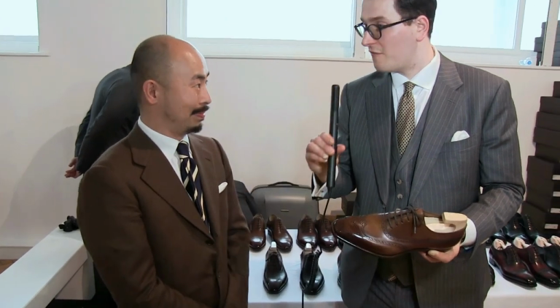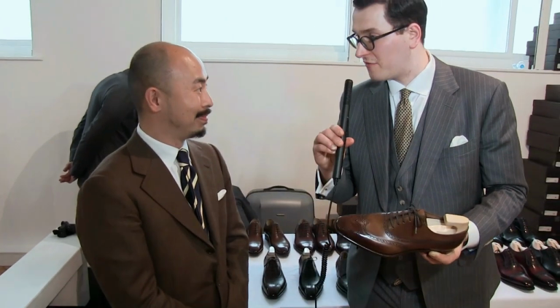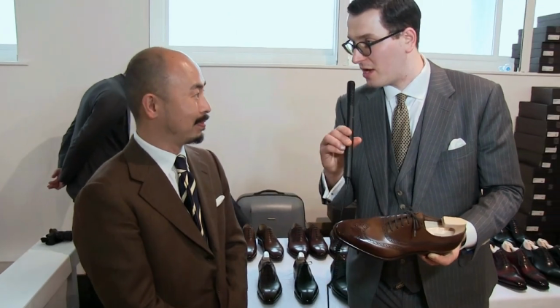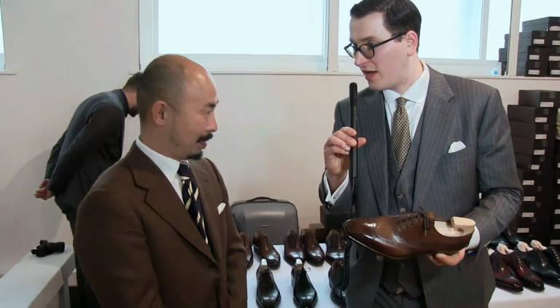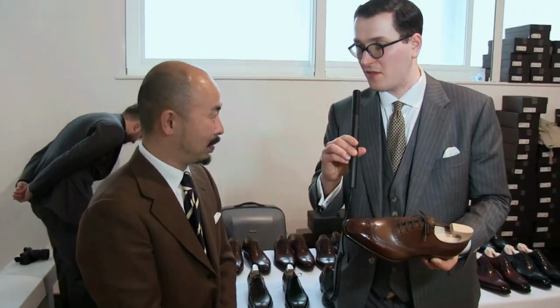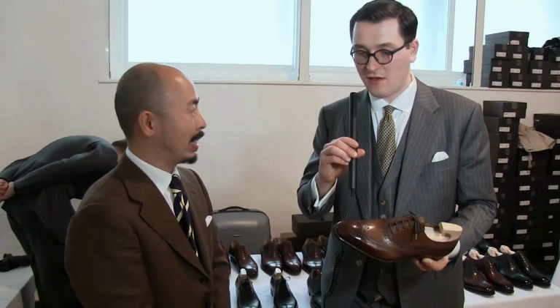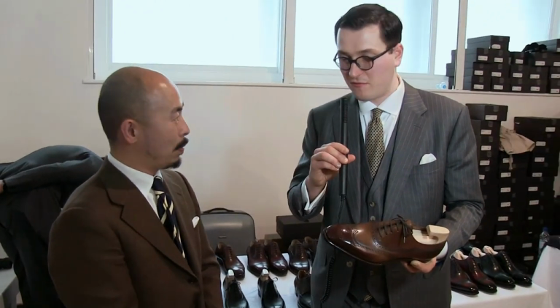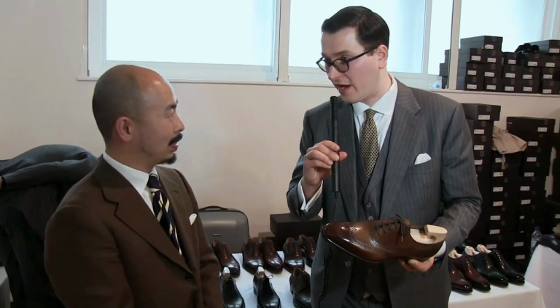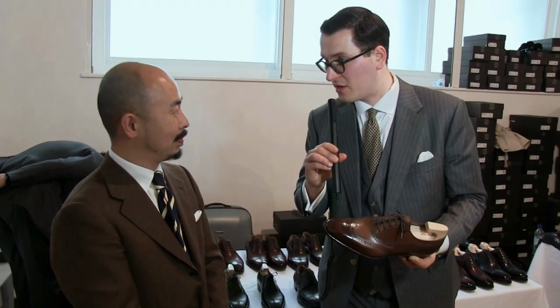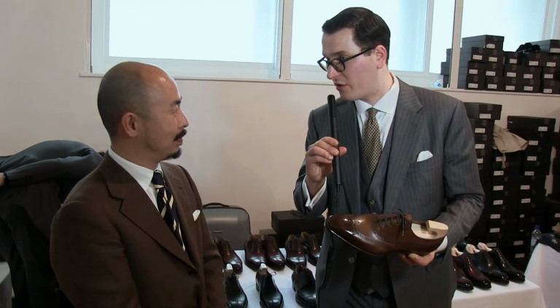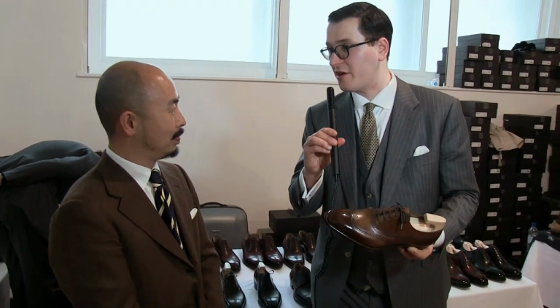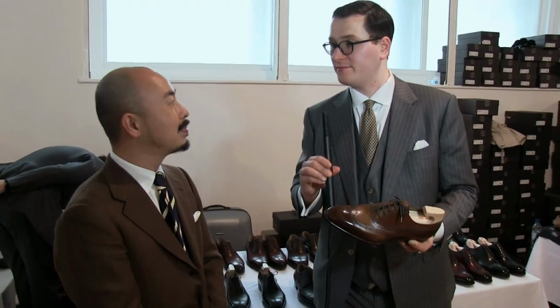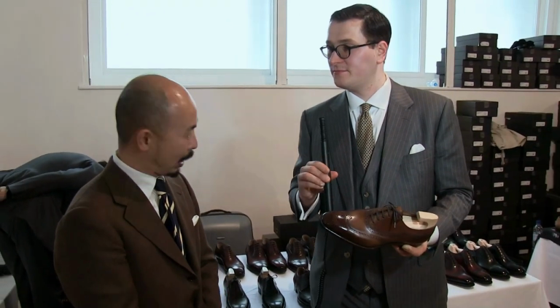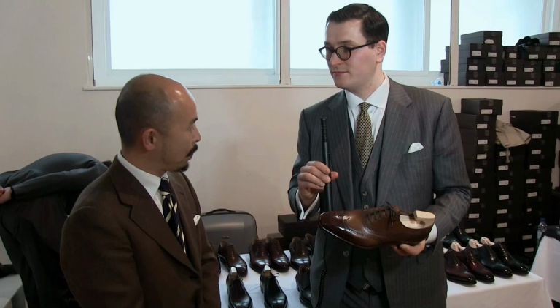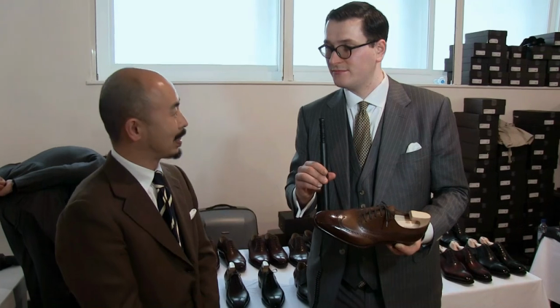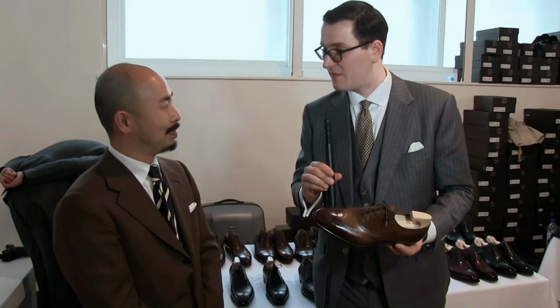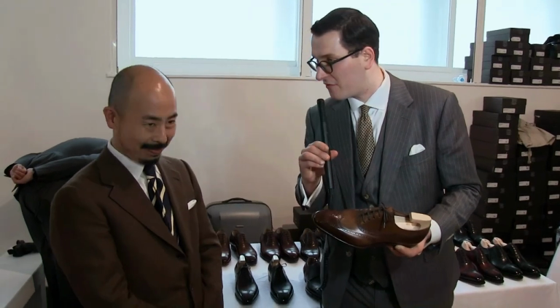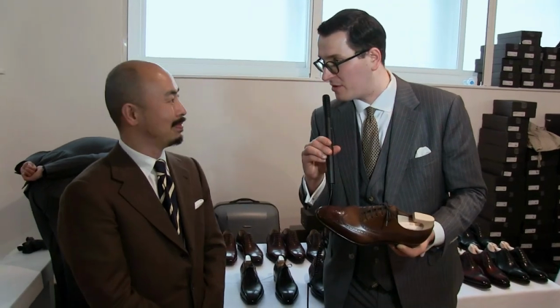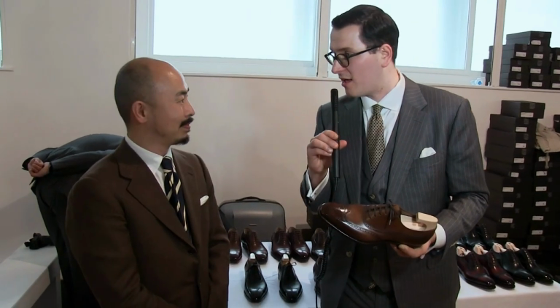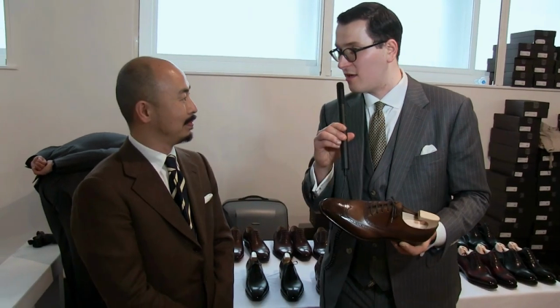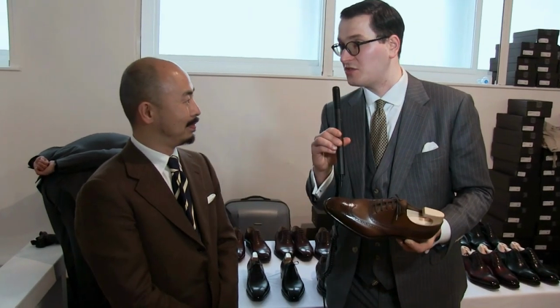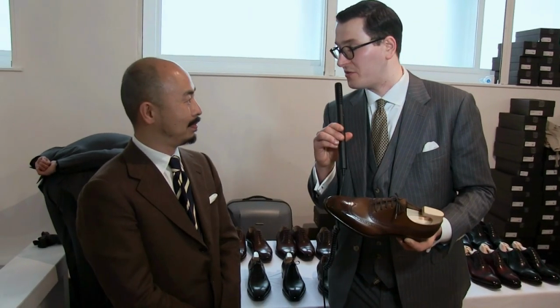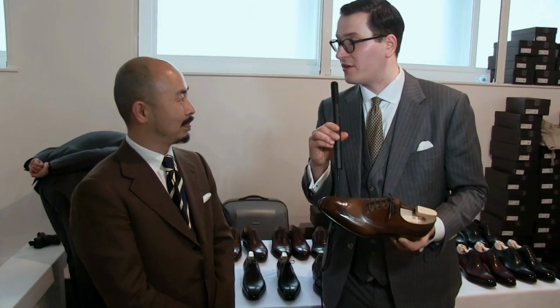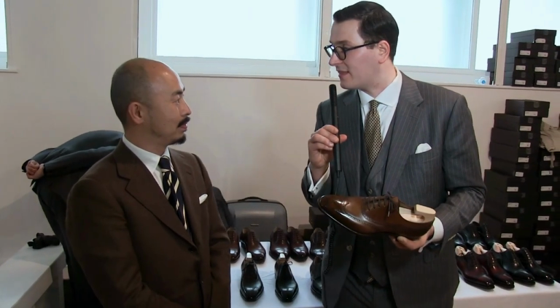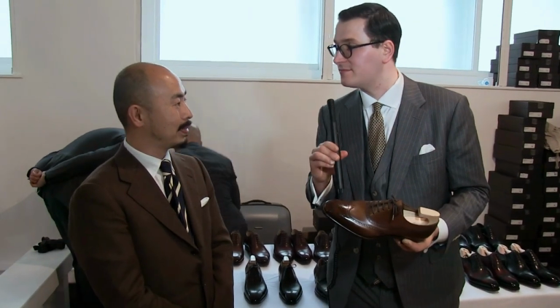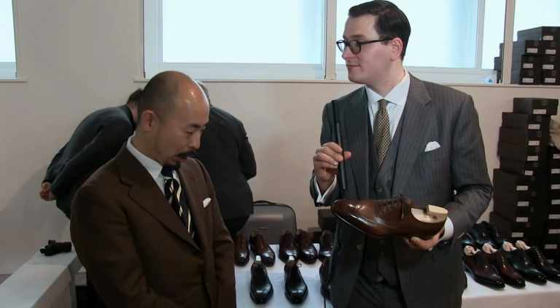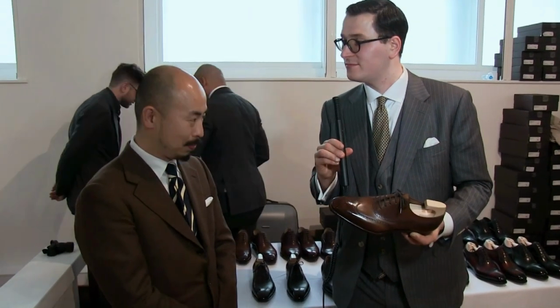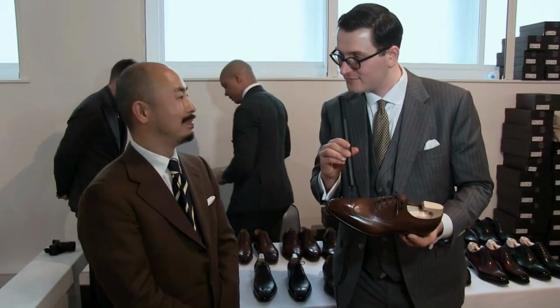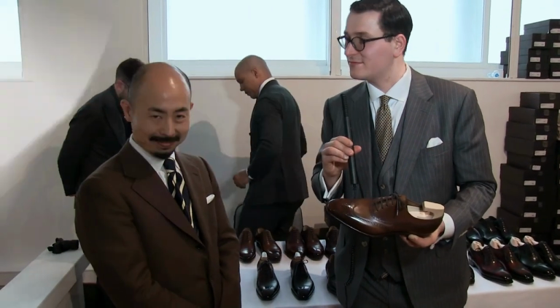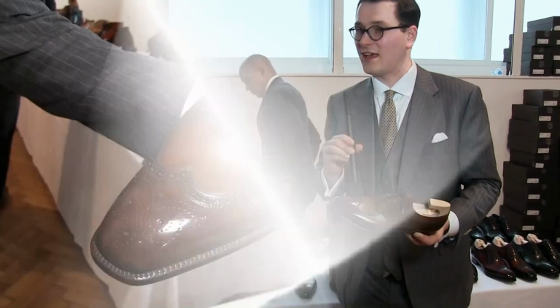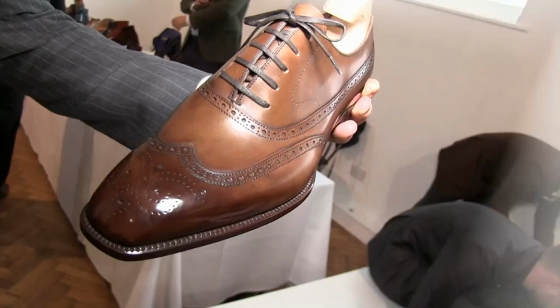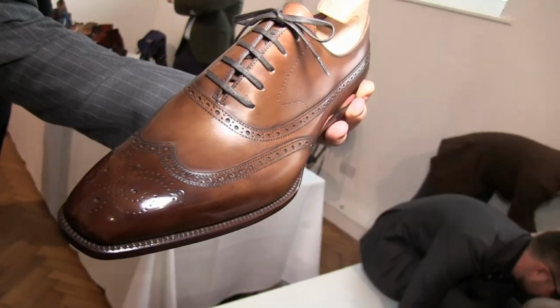Thank you very much, Yohei. I'm very happy to have you here. Thank you very much. Thank you for coming to the Super Trunk Show in London.